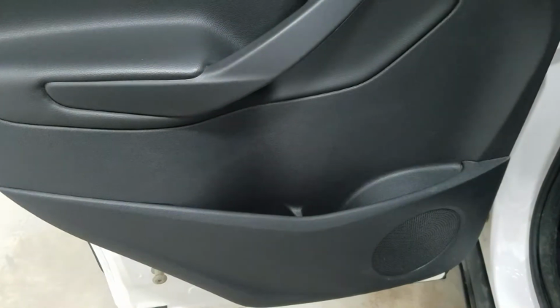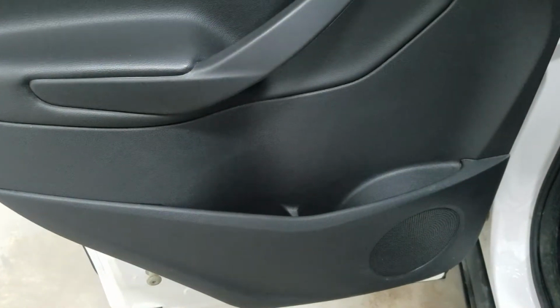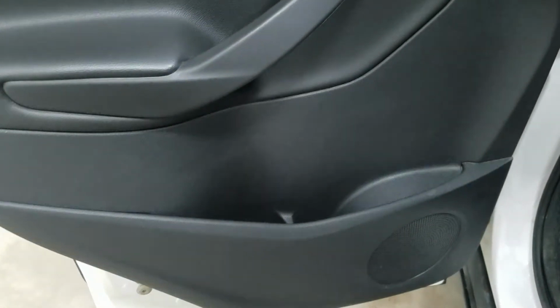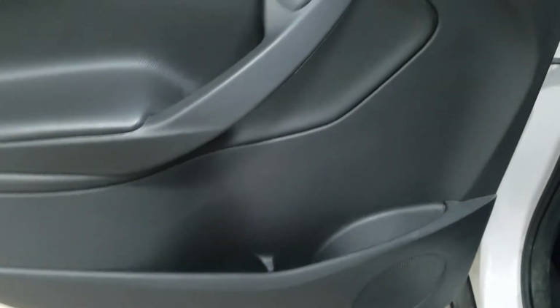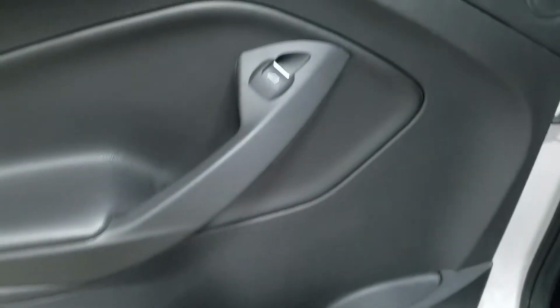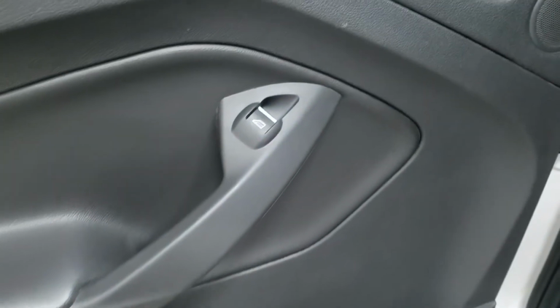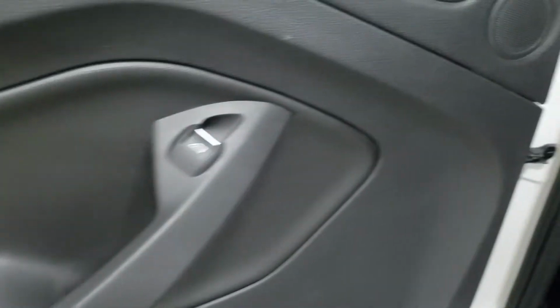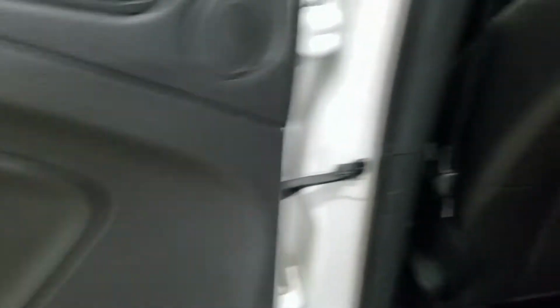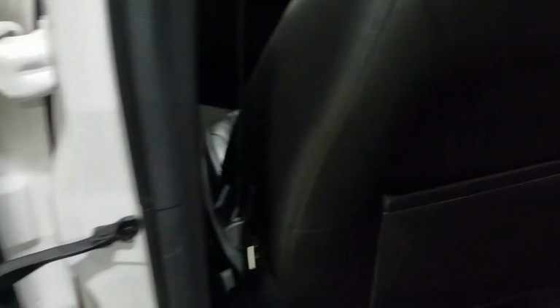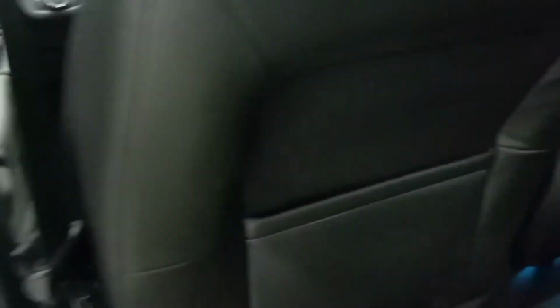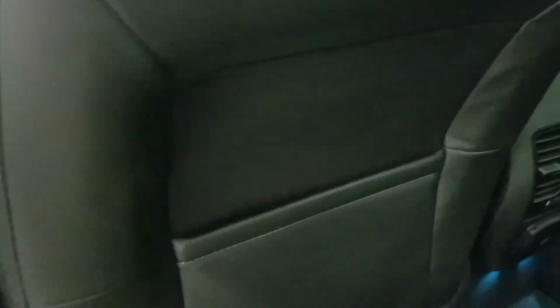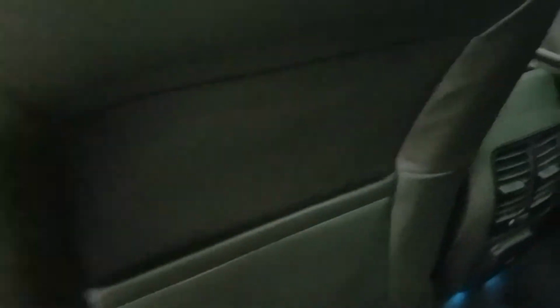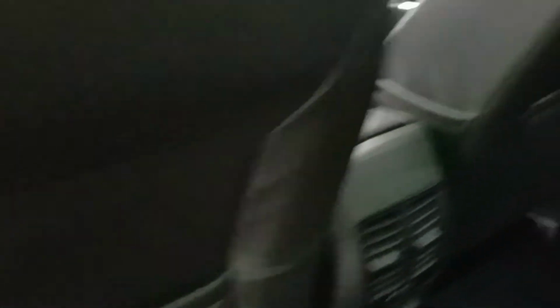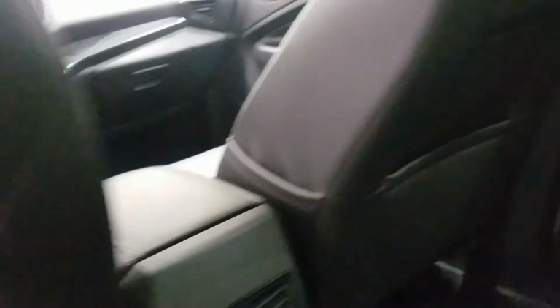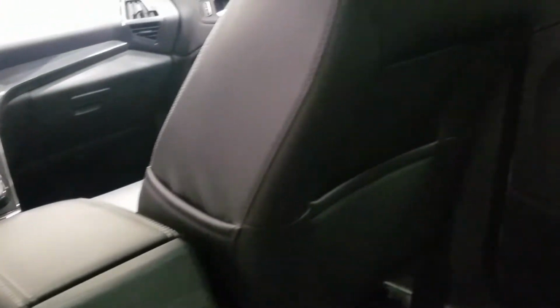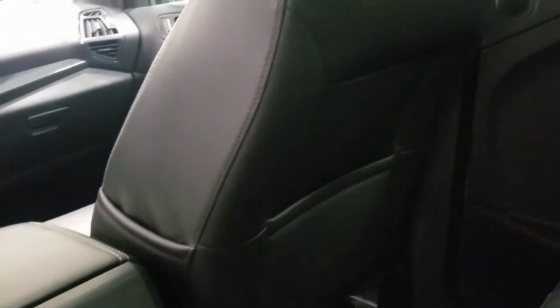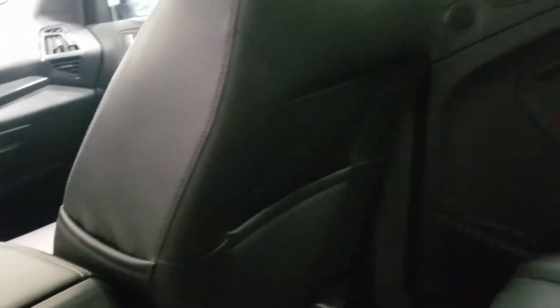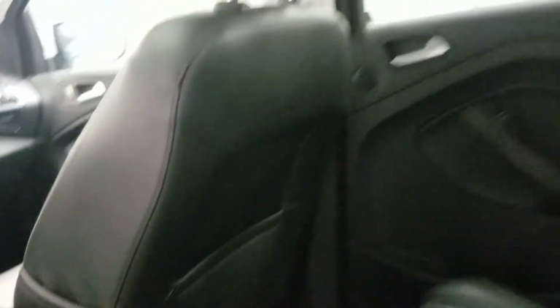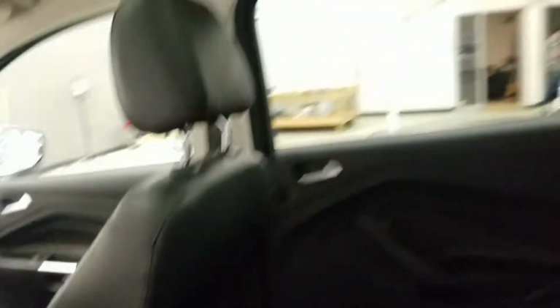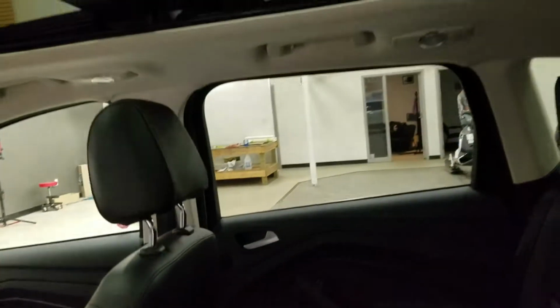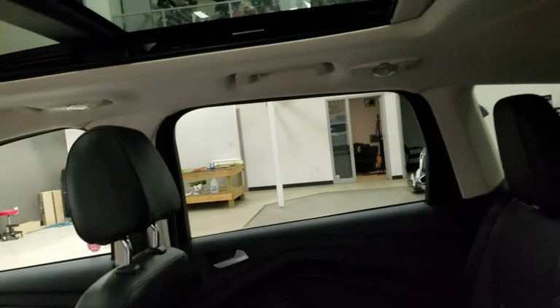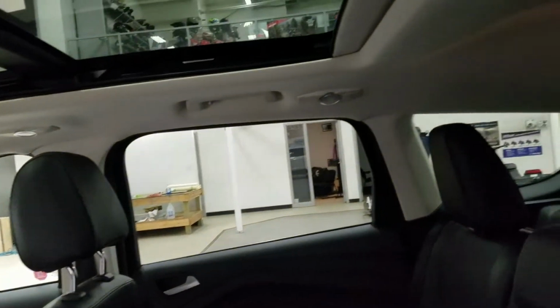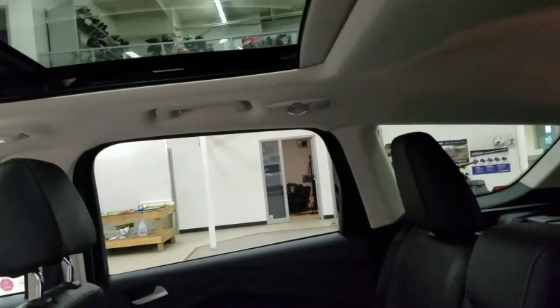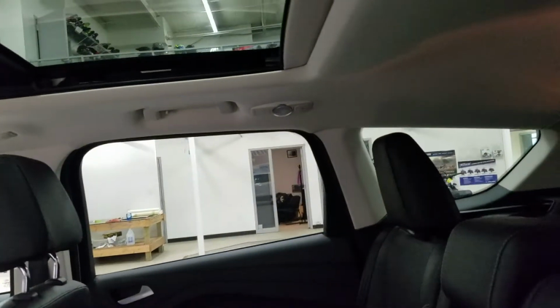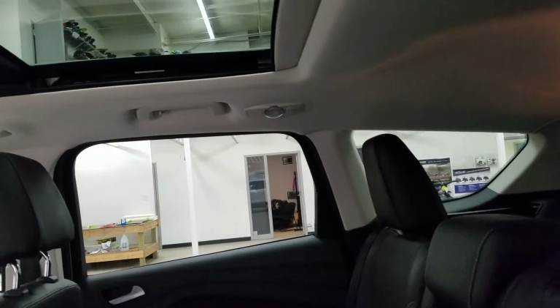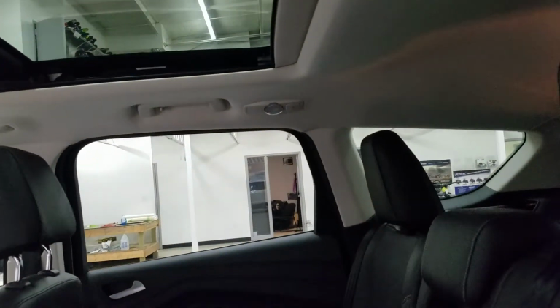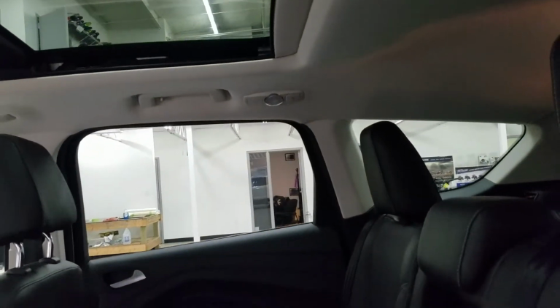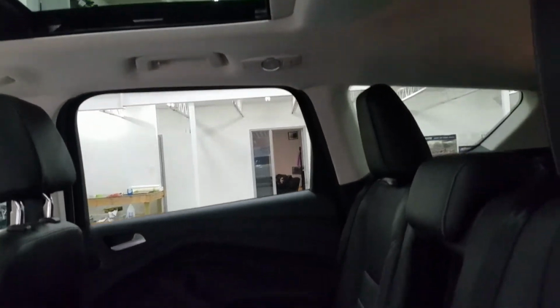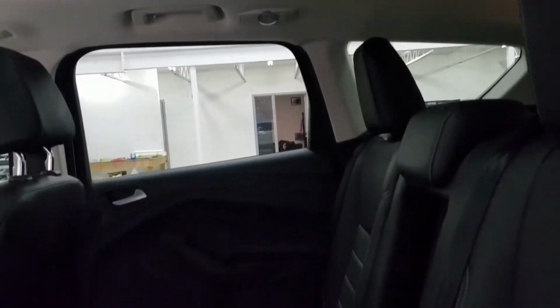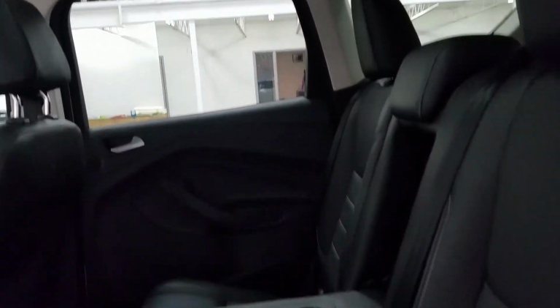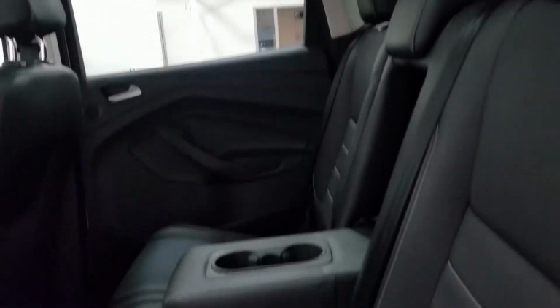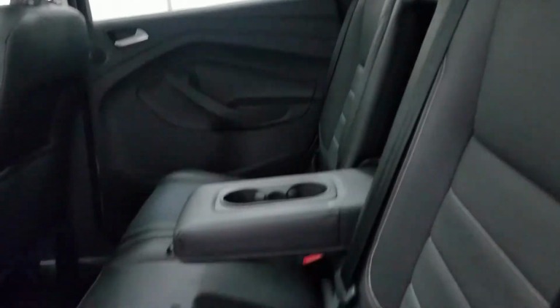At the rear, passengers can also enjoy door storage as well as power windows, and more storage behind the driver and passenger seating. The 60-40 bench seat leaves tons of head space and lots of leg room for three passengers to enjoy.